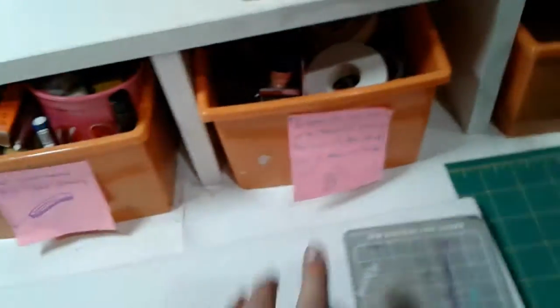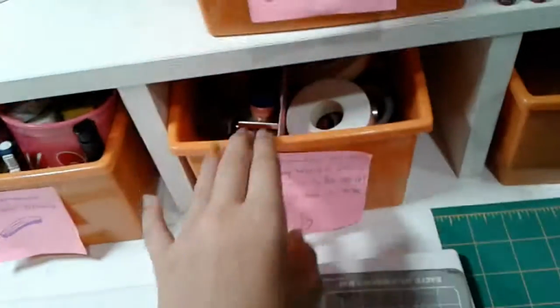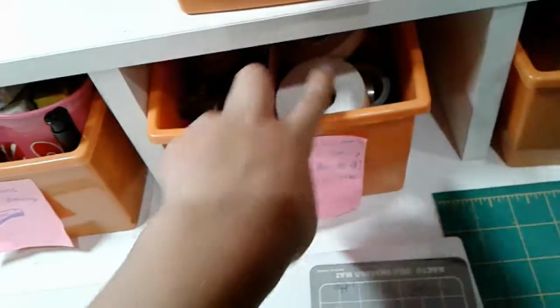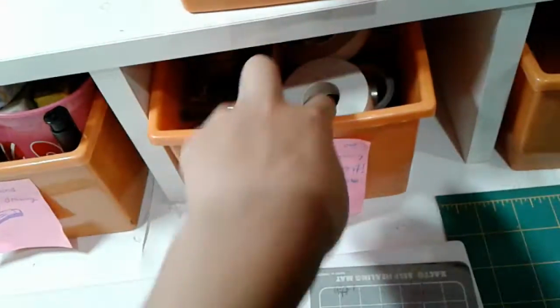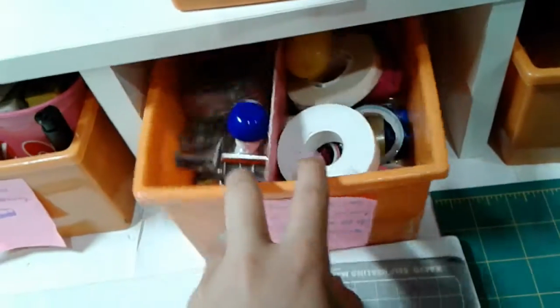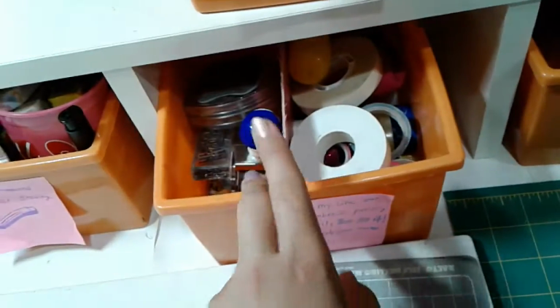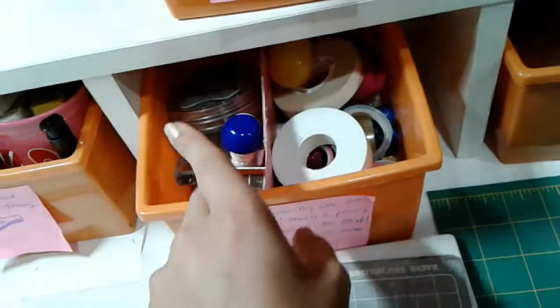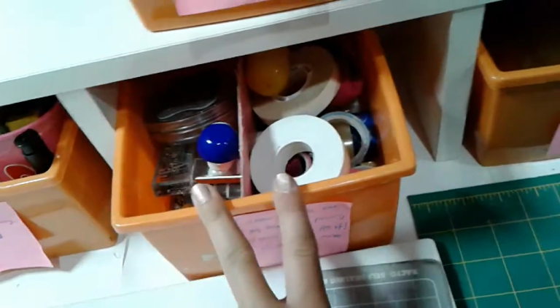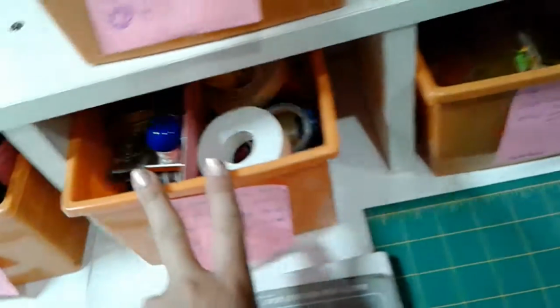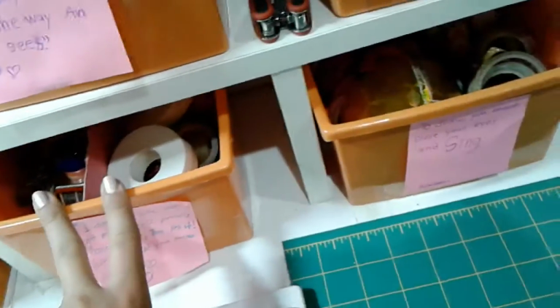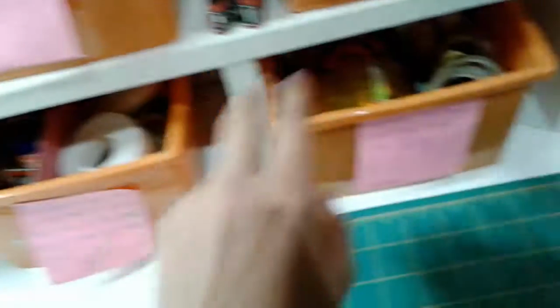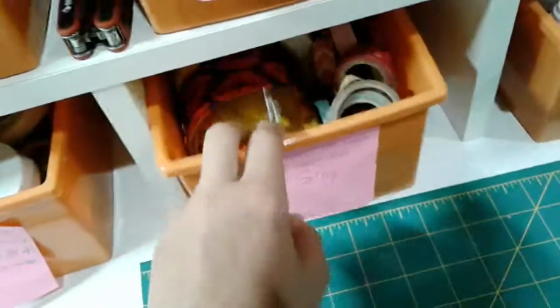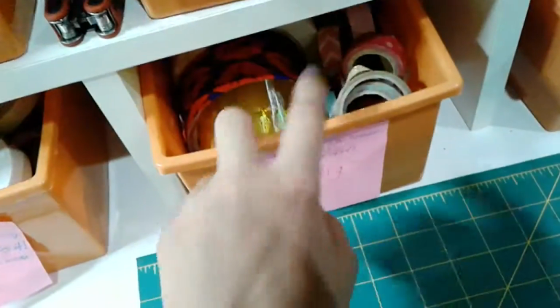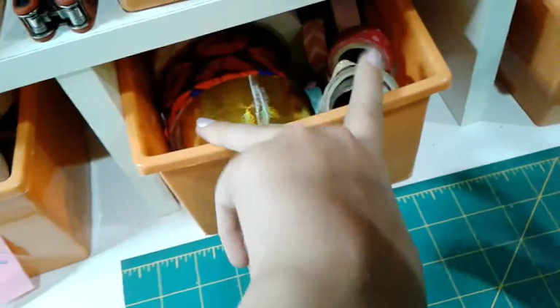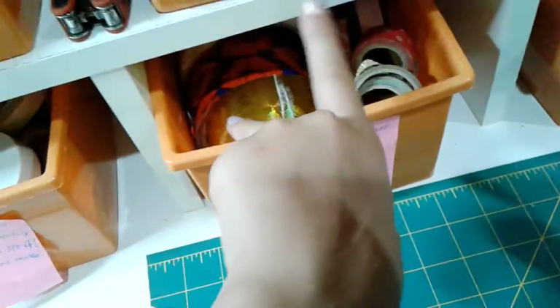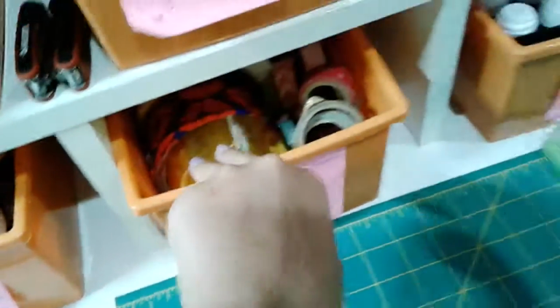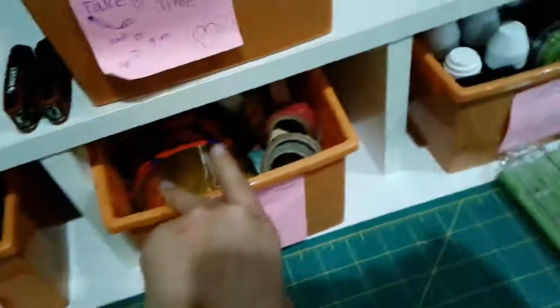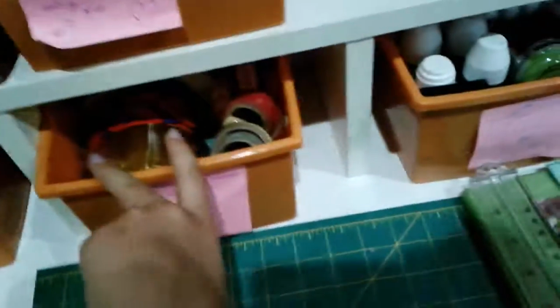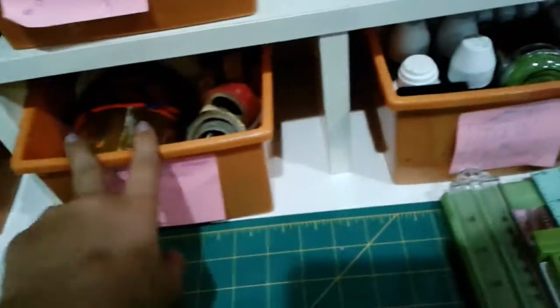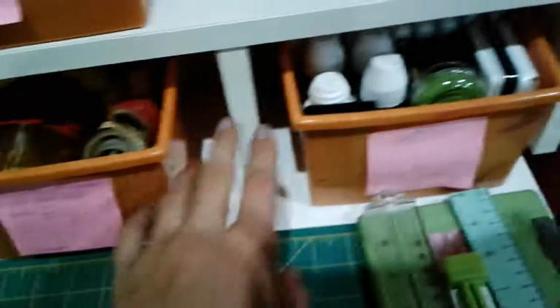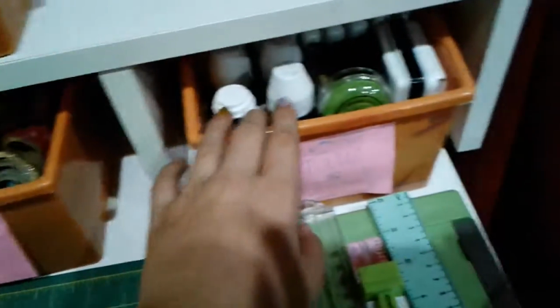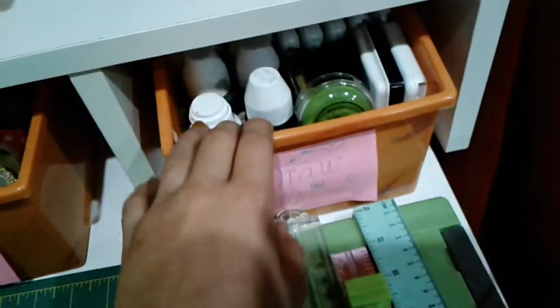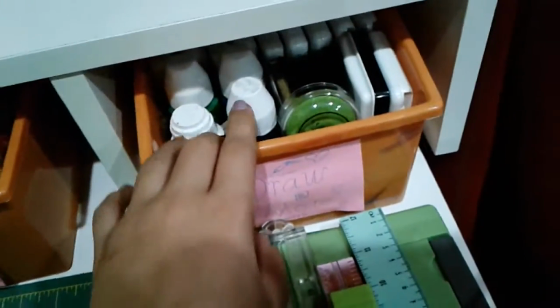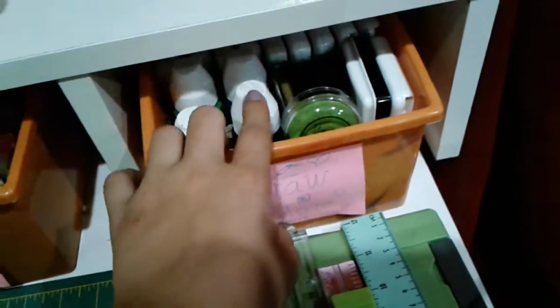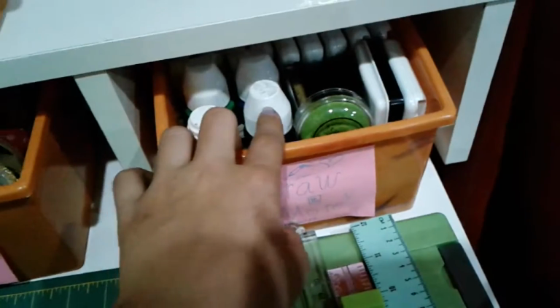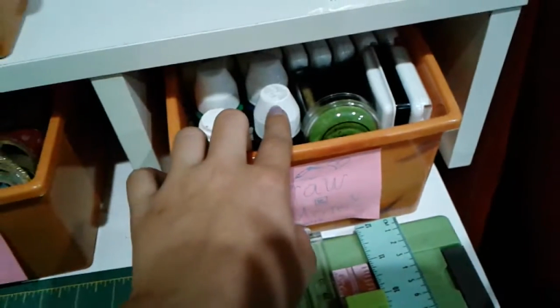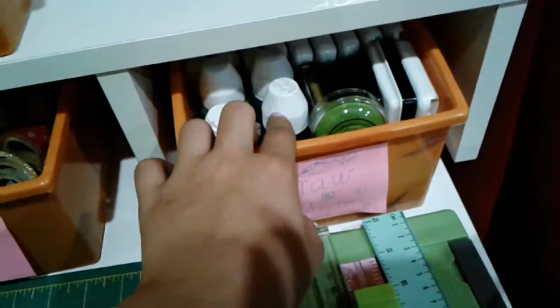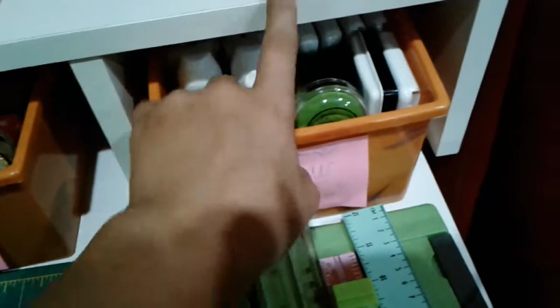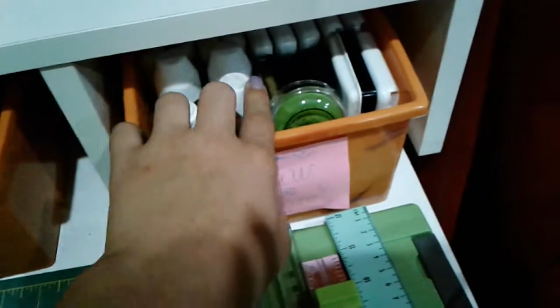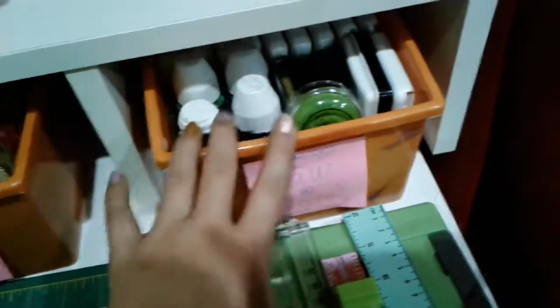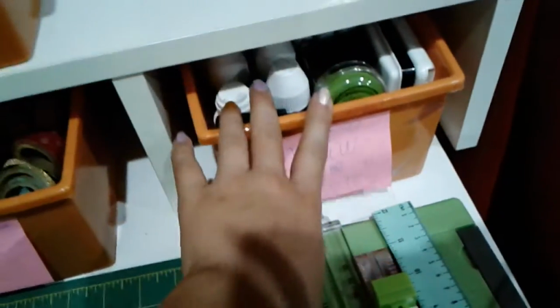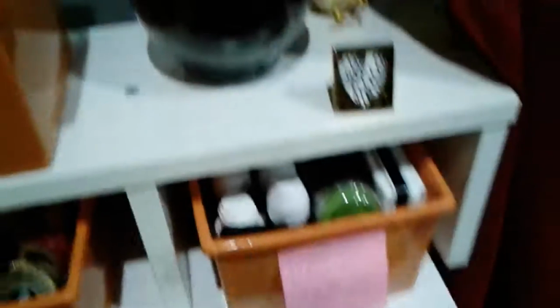I also have this little box of erasers. I have foam tape and some stamps. And in here I have washi tape and duct tape and some more foam tape. Right here I have my ink for my stamps.